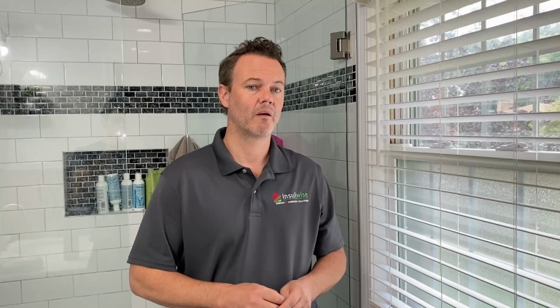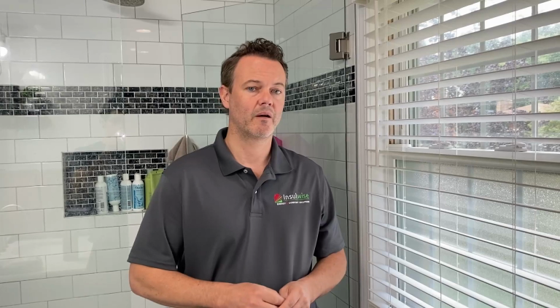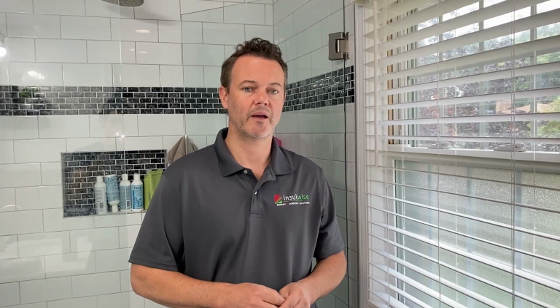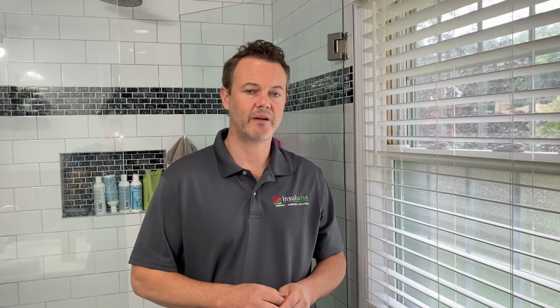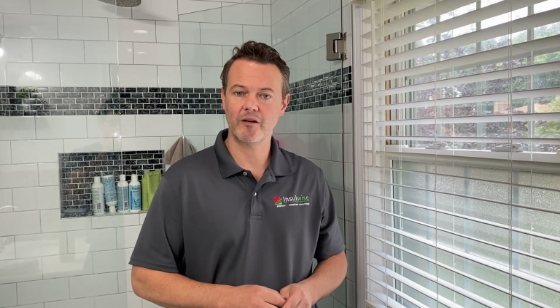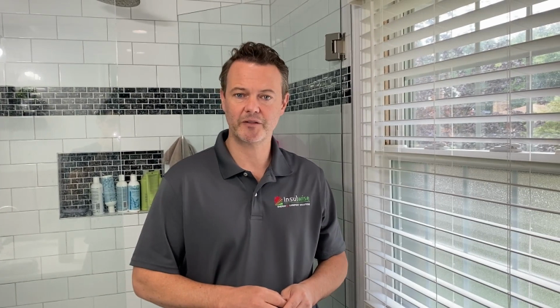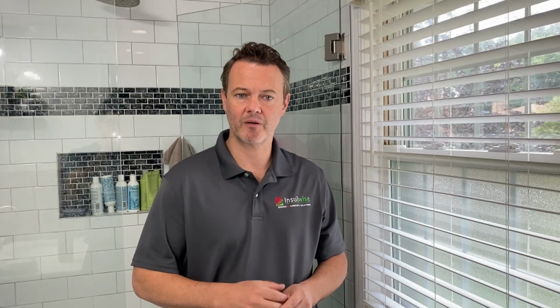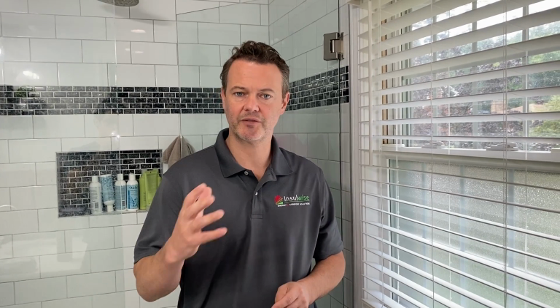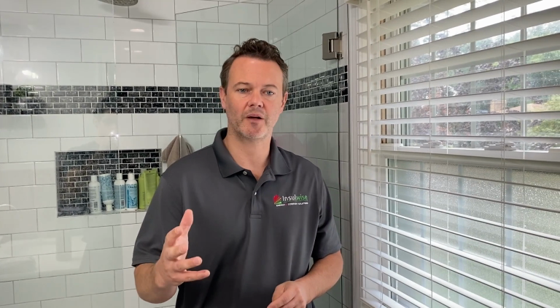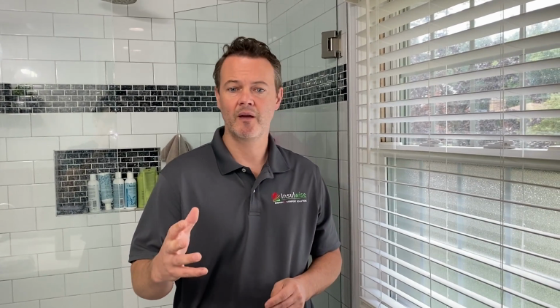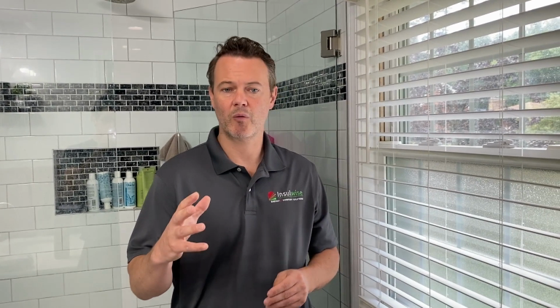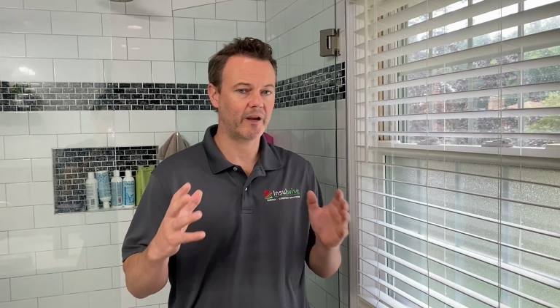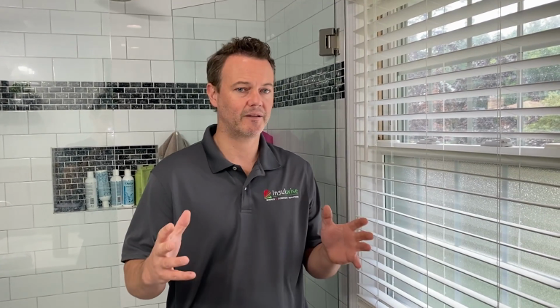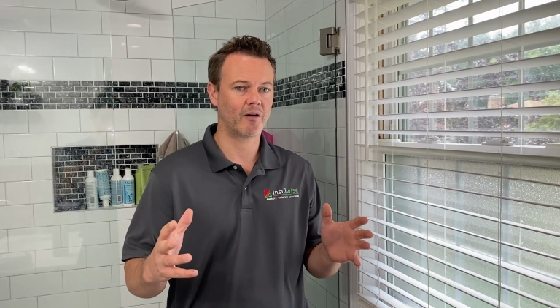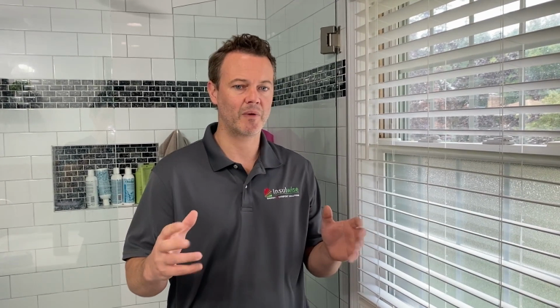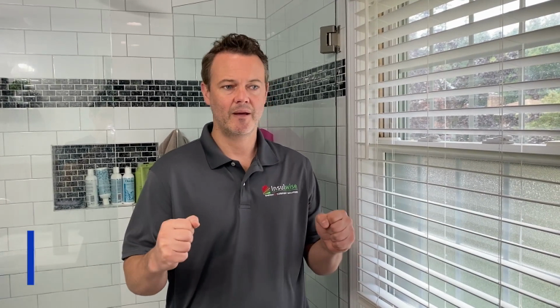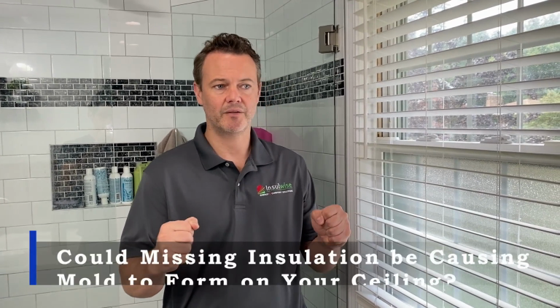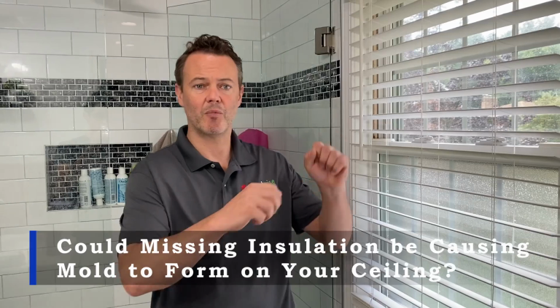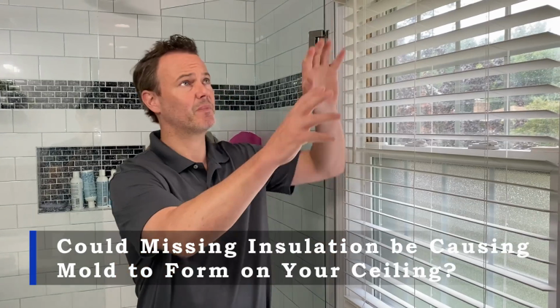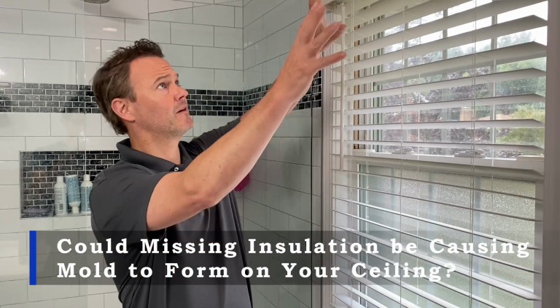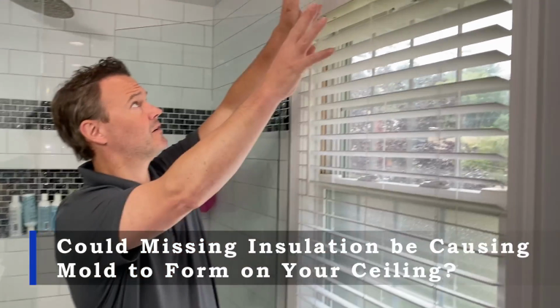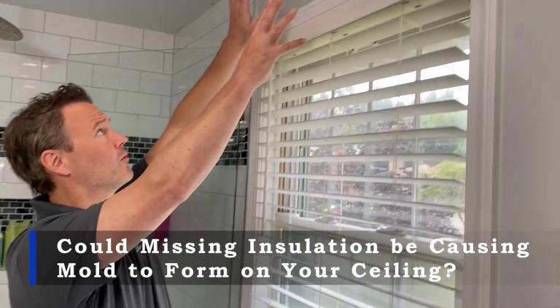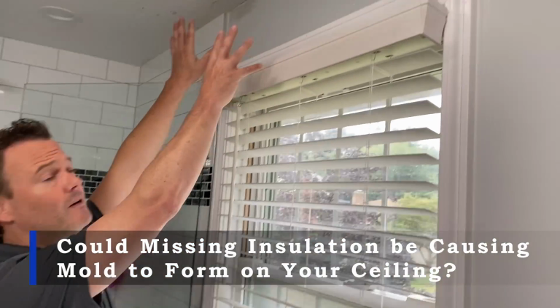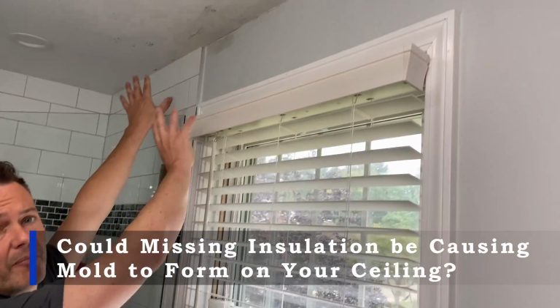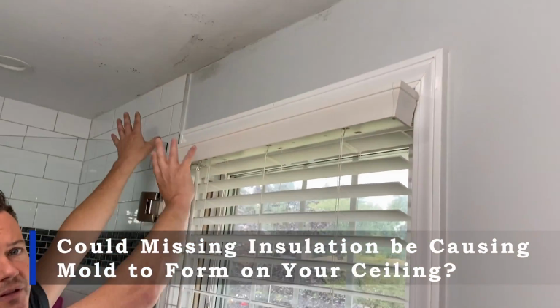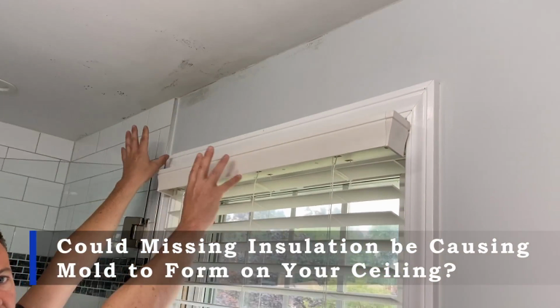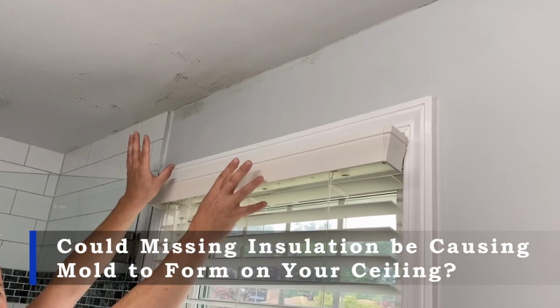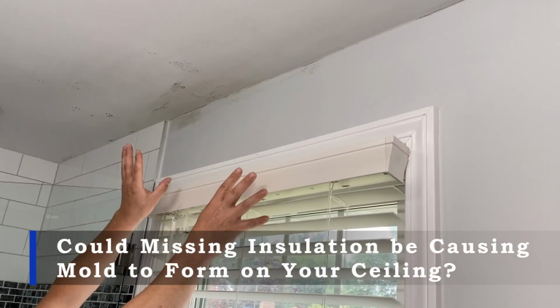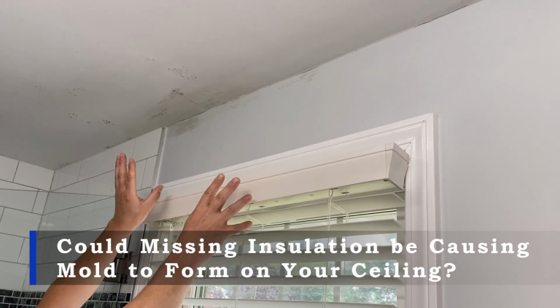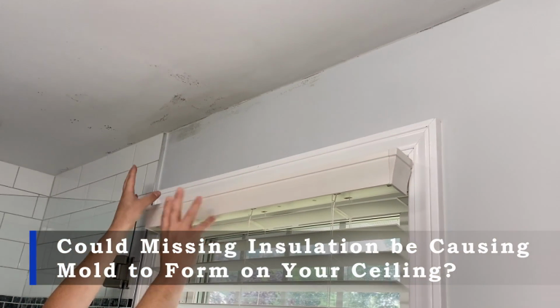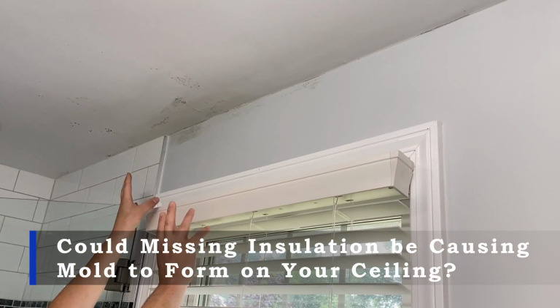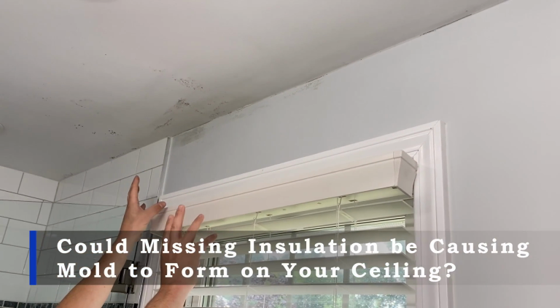Hey guys, Andy Haig here in Pittsburgh with InsulWise. What we're looking at today in a home is a mold spot that has formed up on the ceiling, and this is something that happens in many homes.